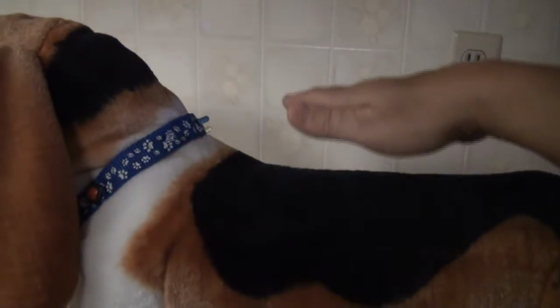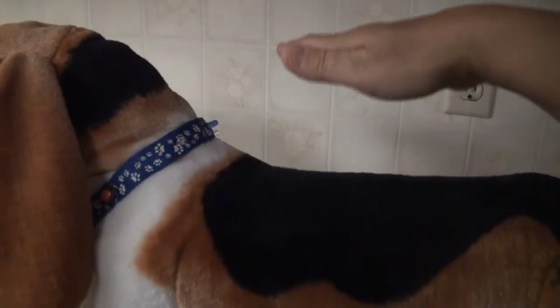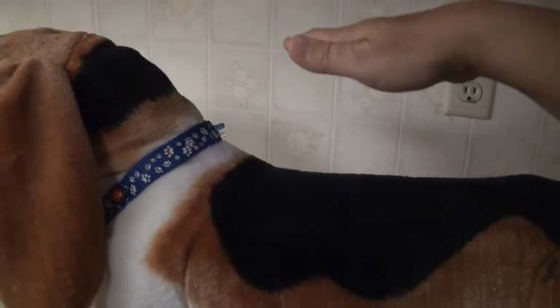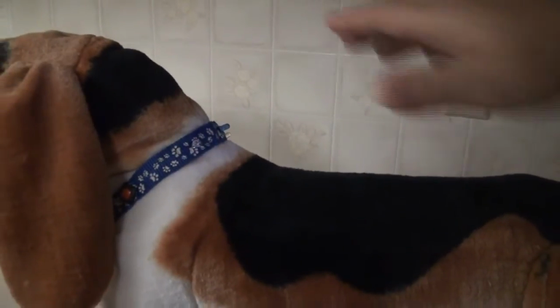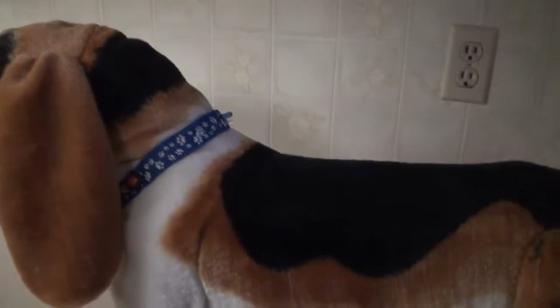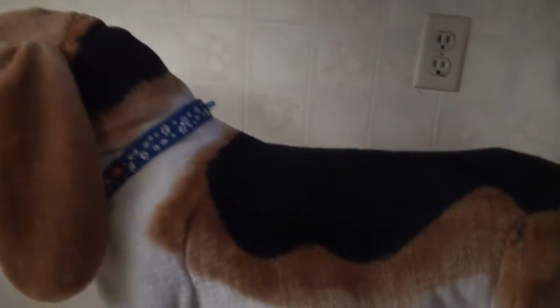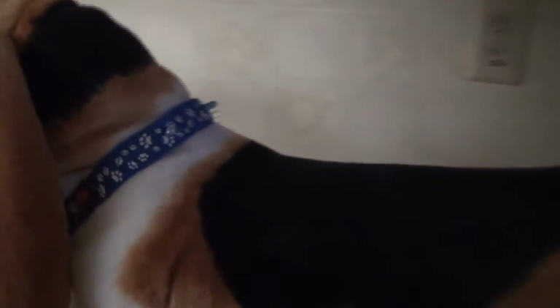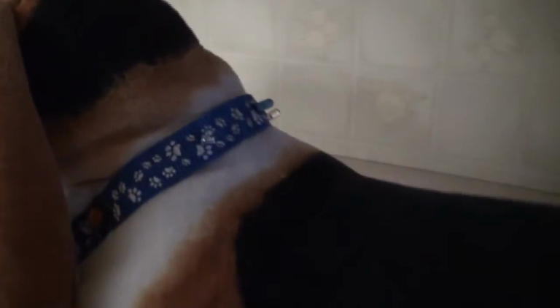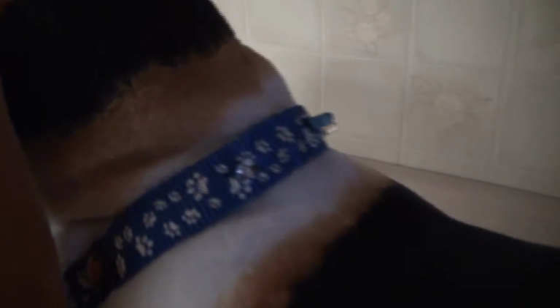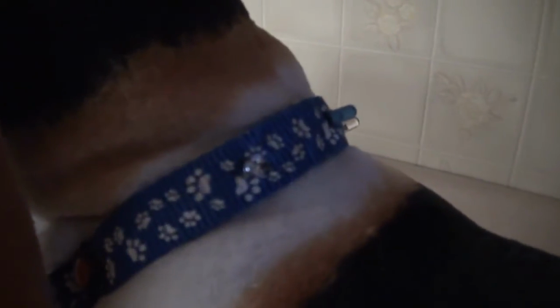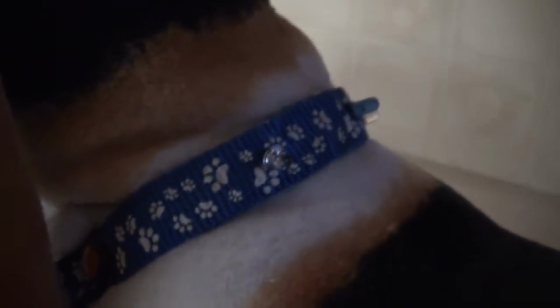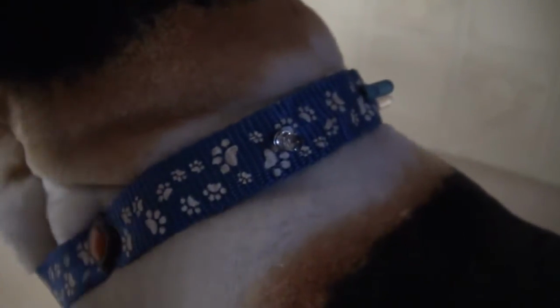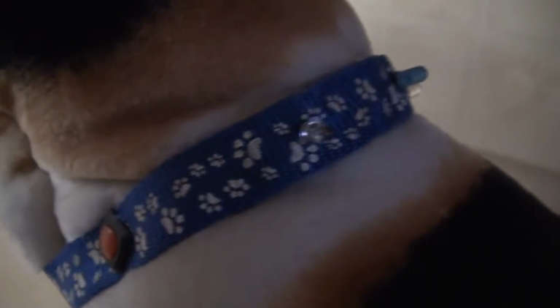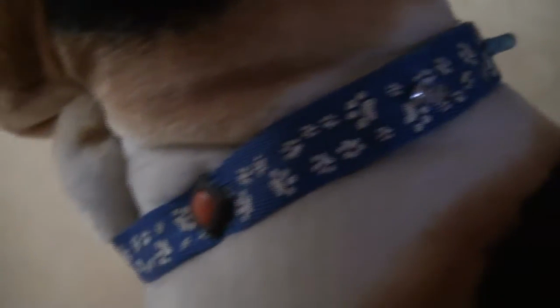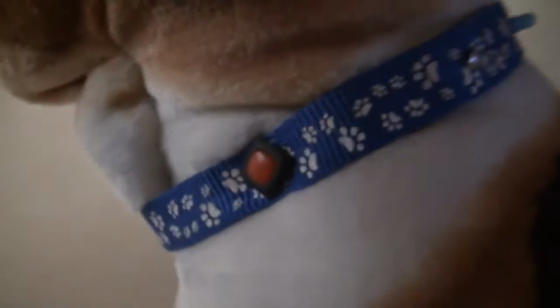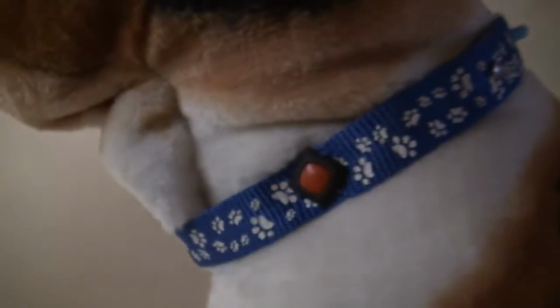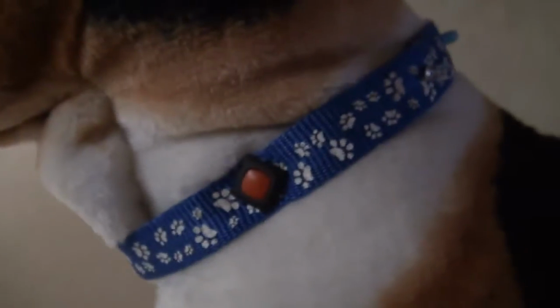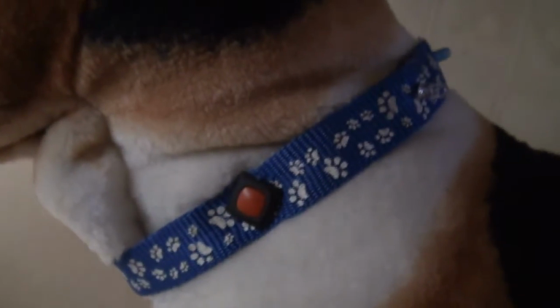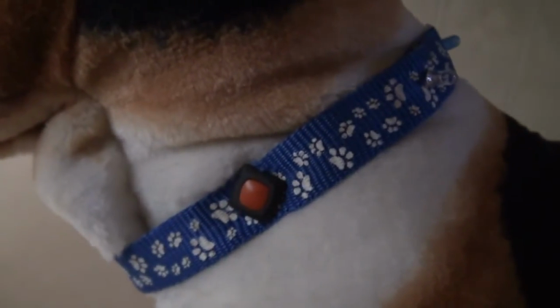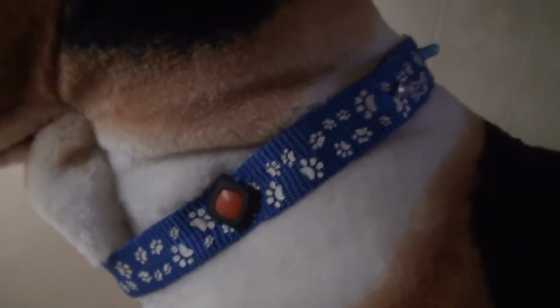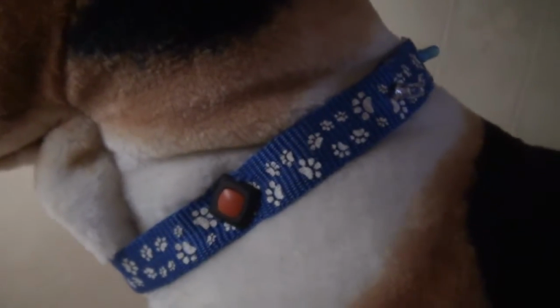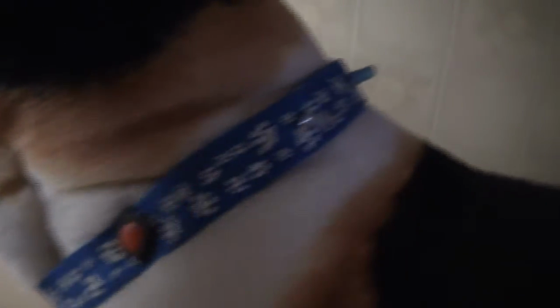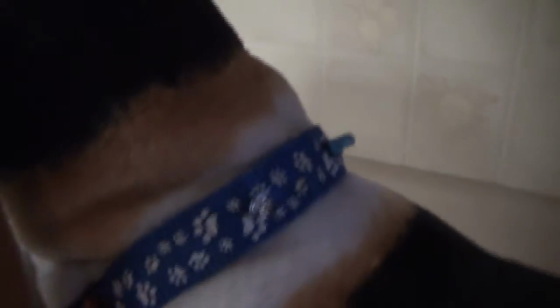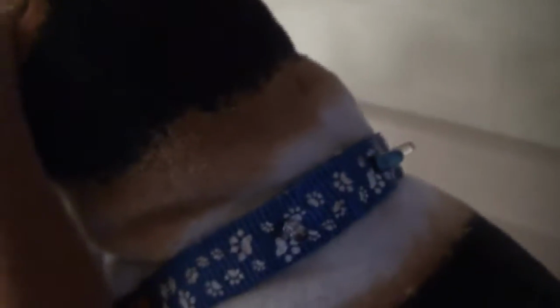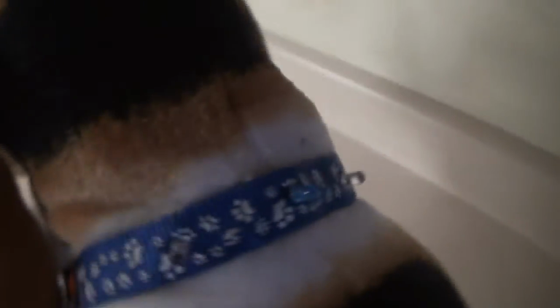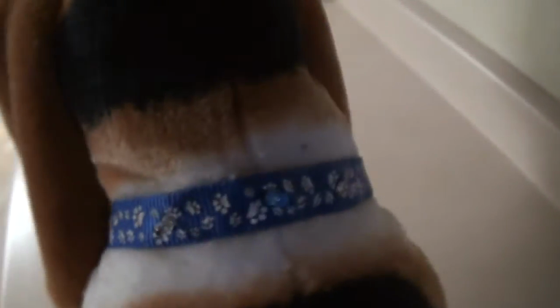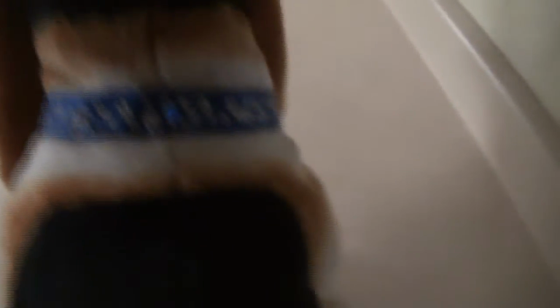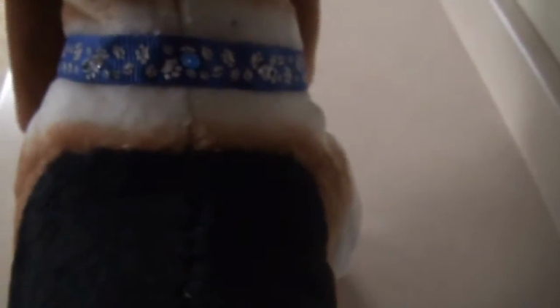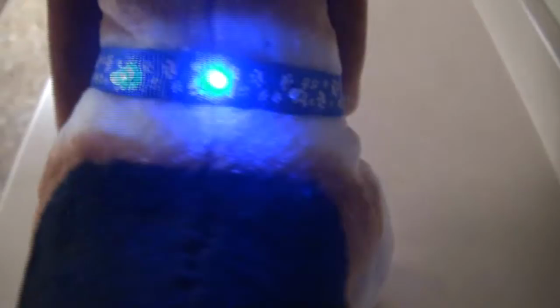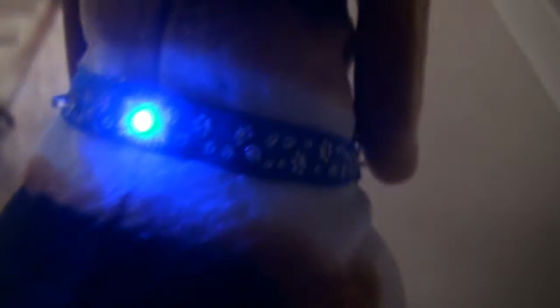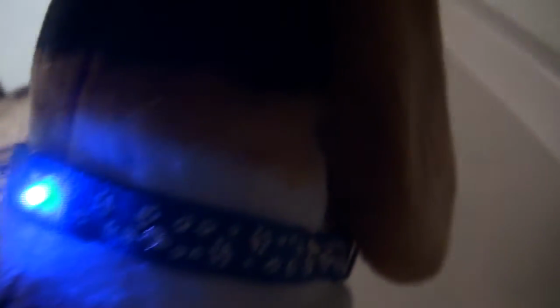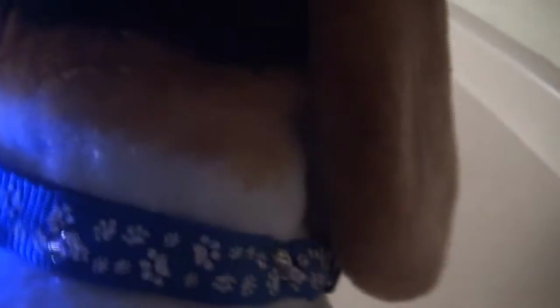The on/off button is located on the collar for your convenience. Also on the other side, the mode button — for either music or an alarming sound.